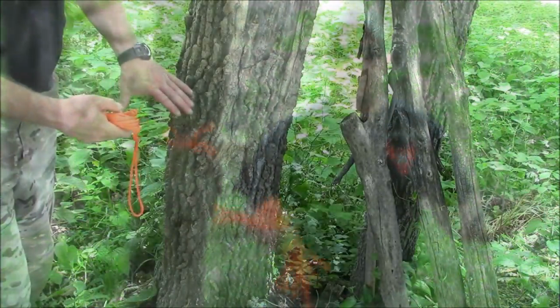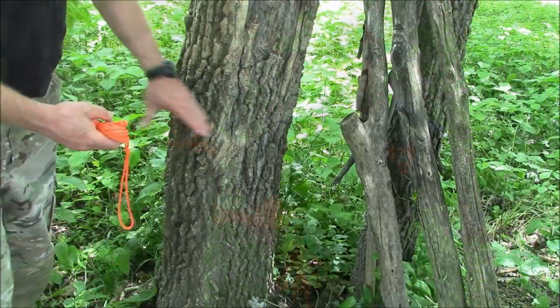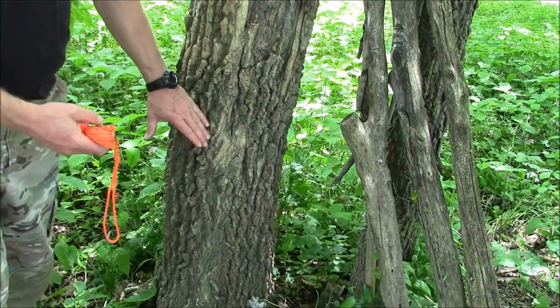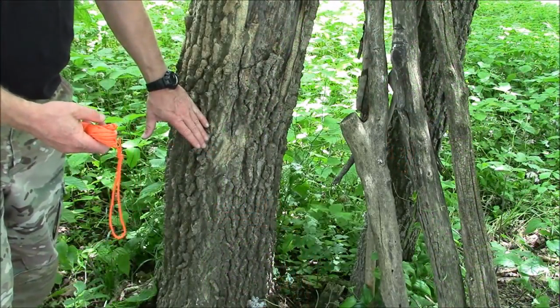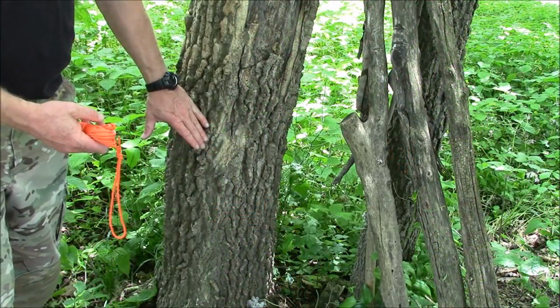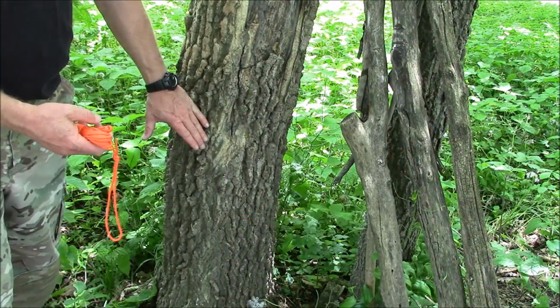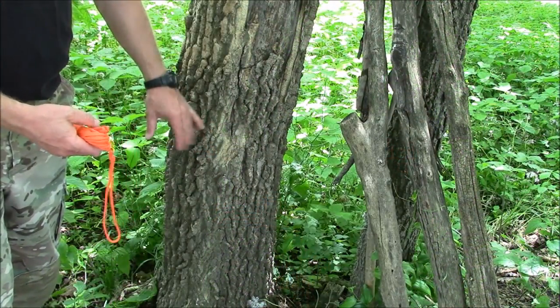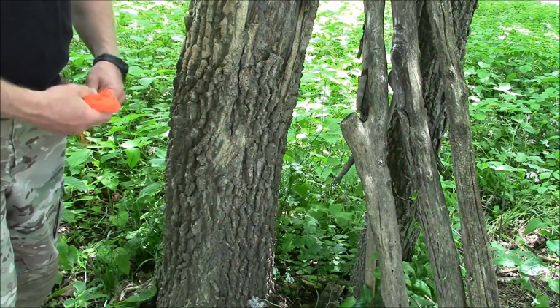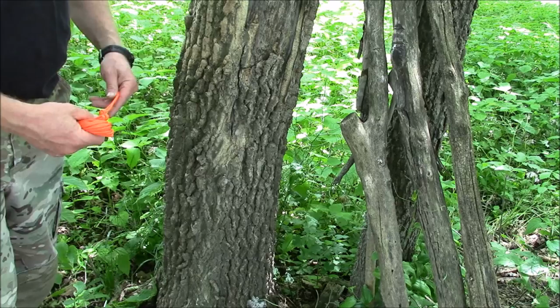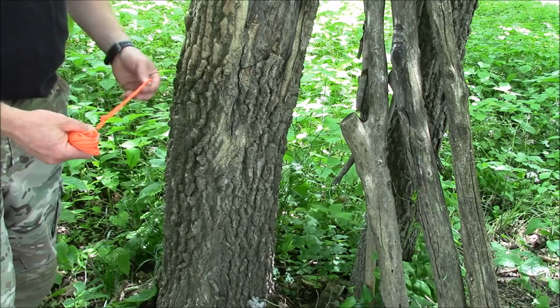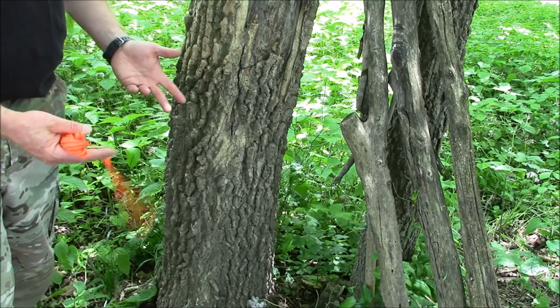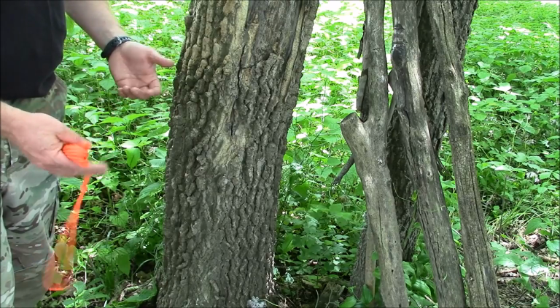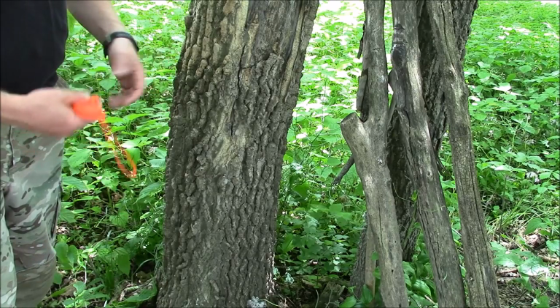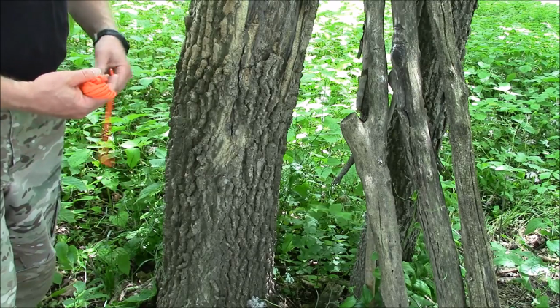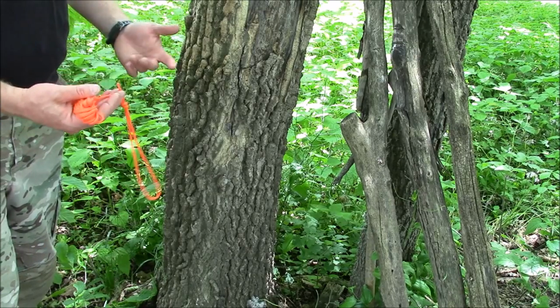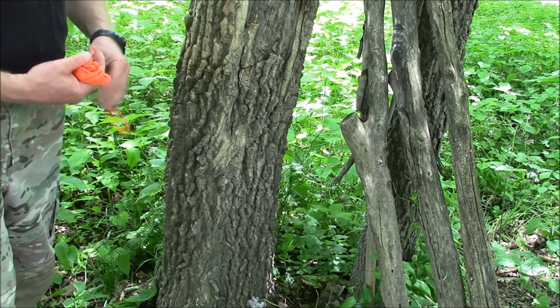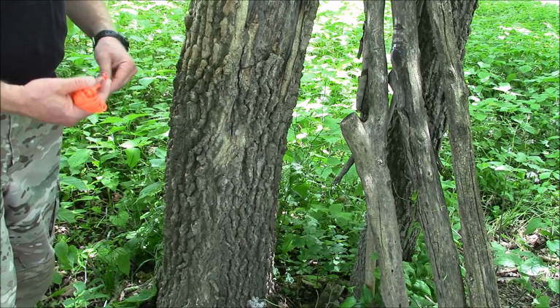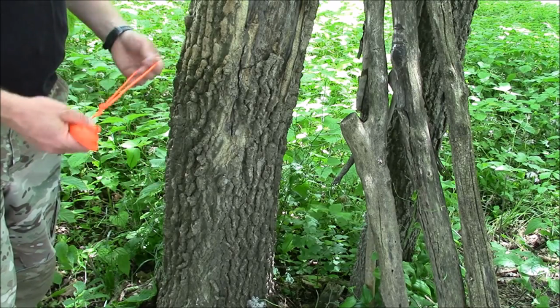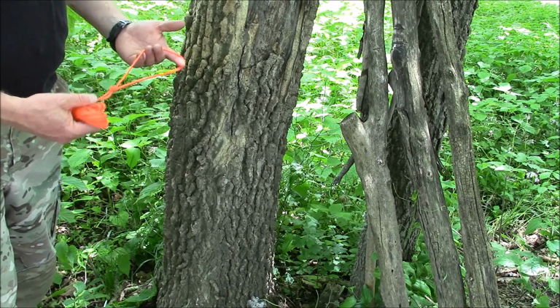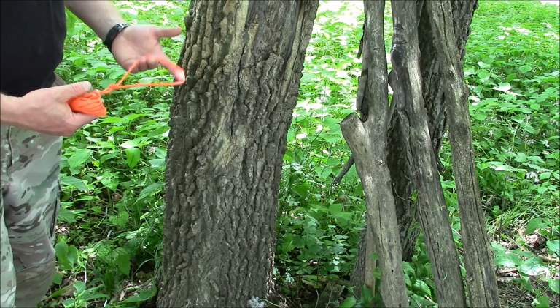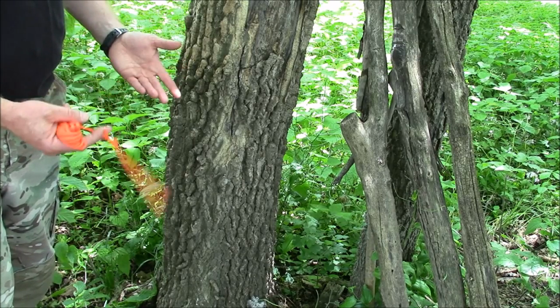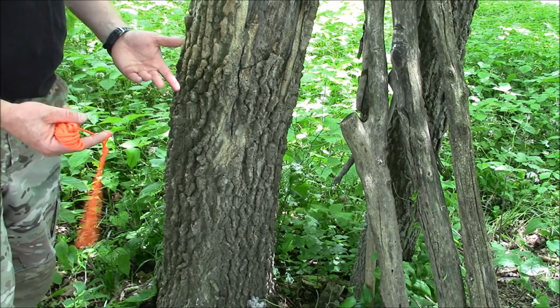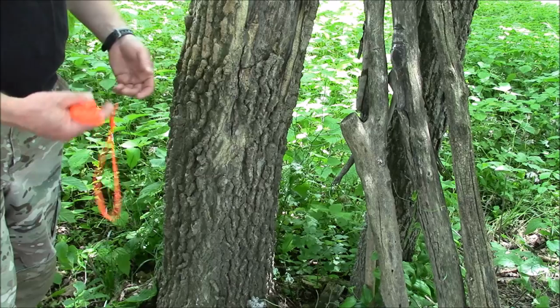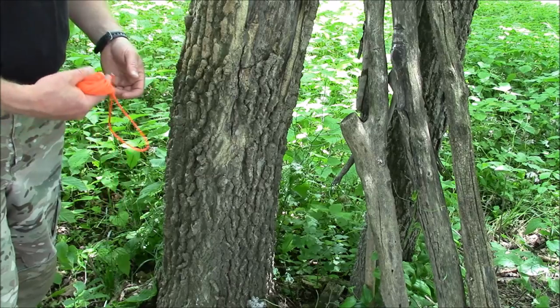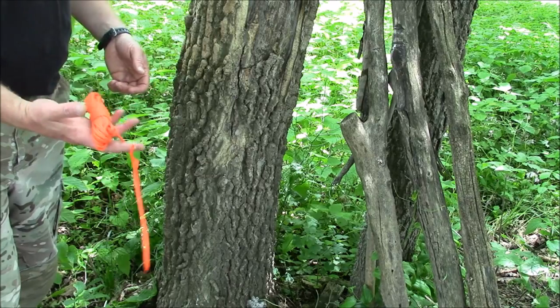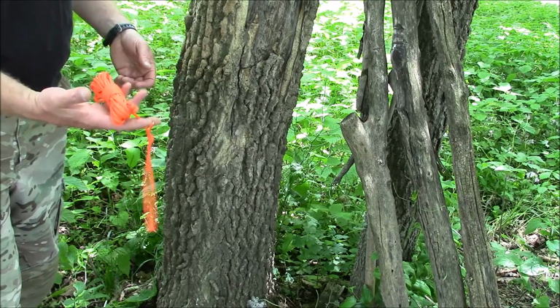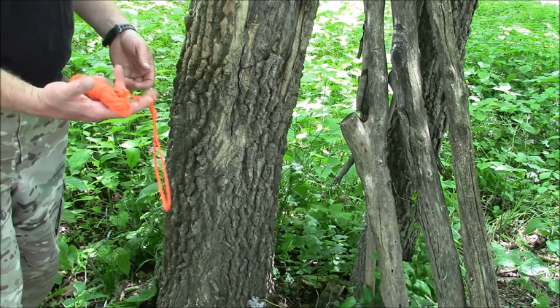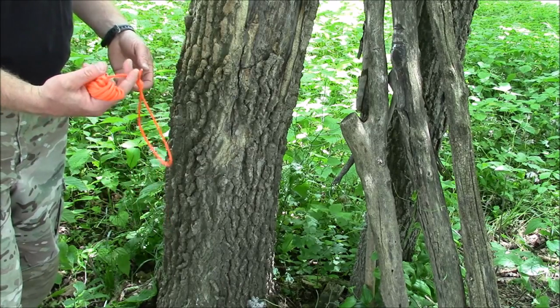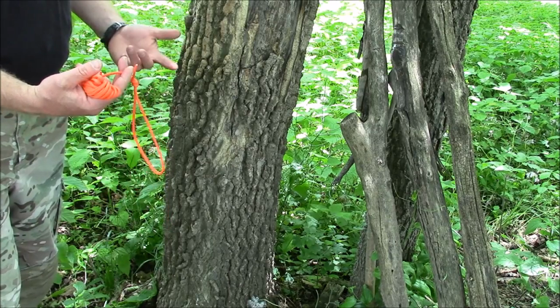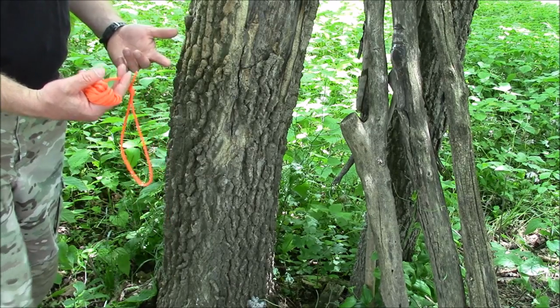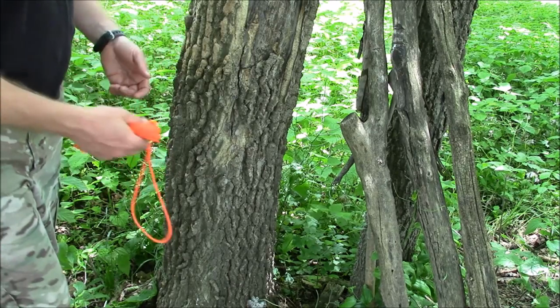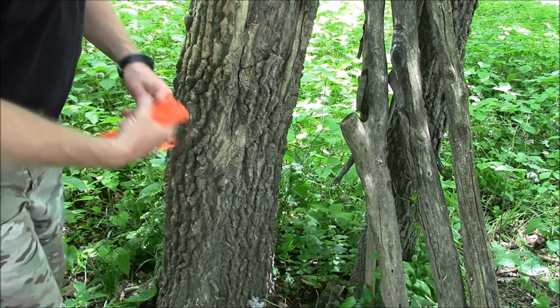To start with, I want to have a nice place to put my shelter up. Some trees in between works good. You can pound stuff into the ground and do different things like that too, but trees seem to work pretty well. With a 26-foot ridge line, you've got a lot of room to work with.